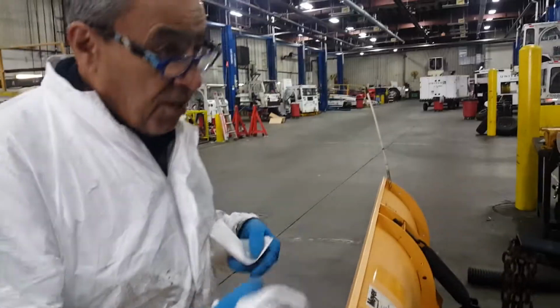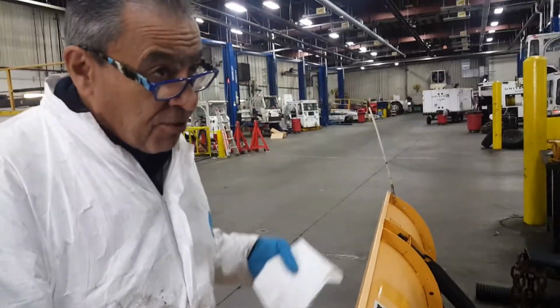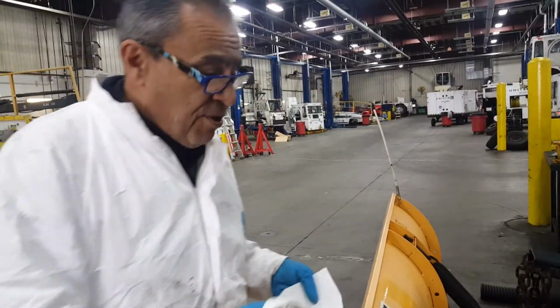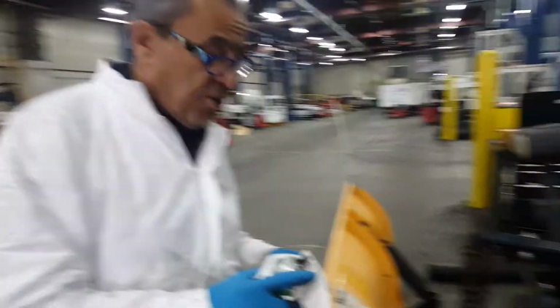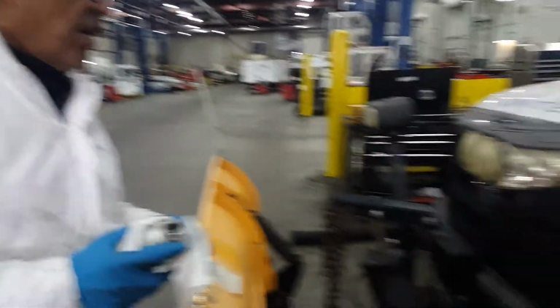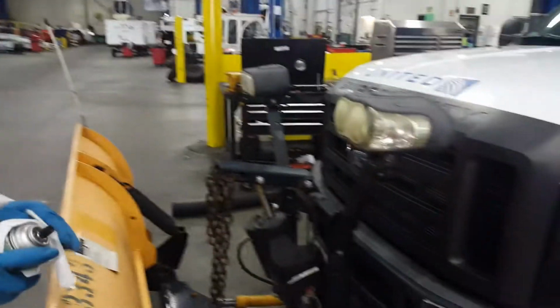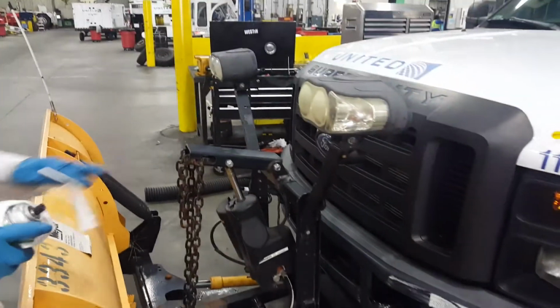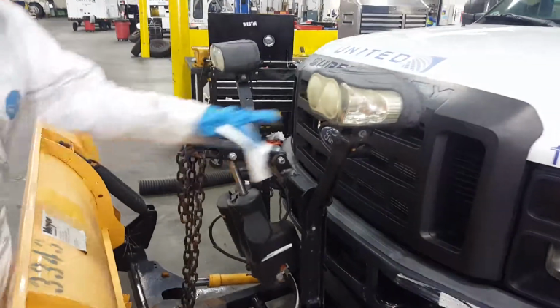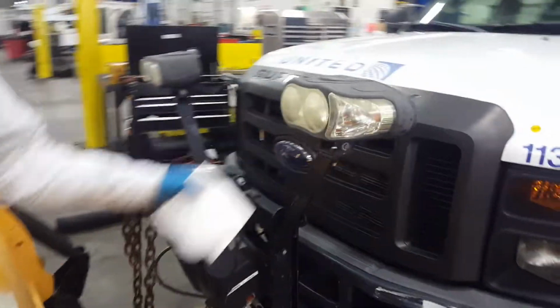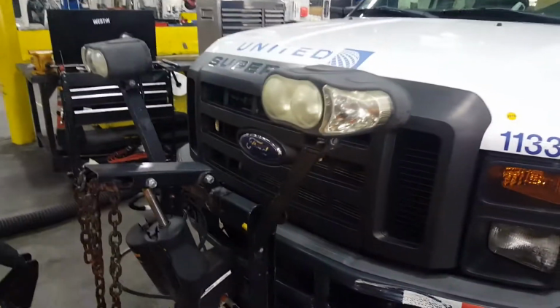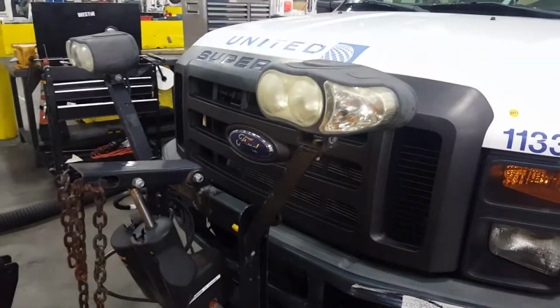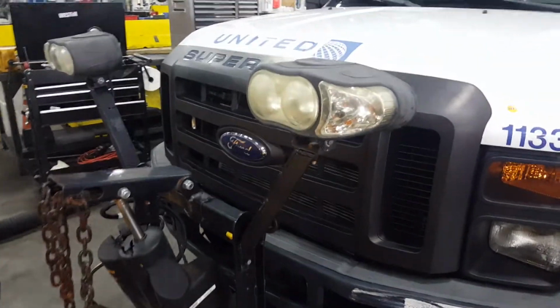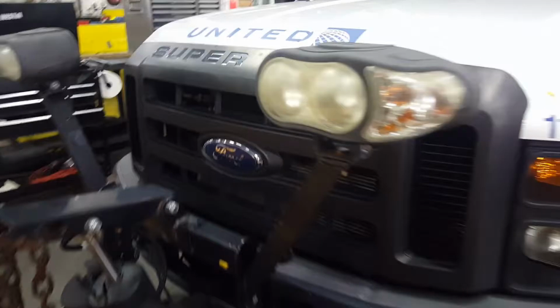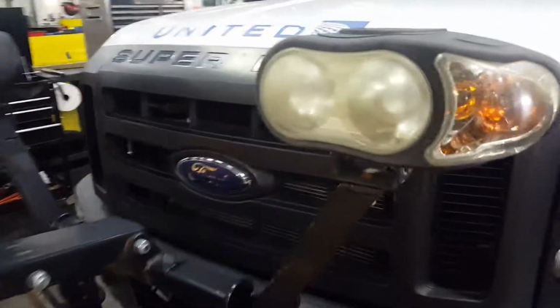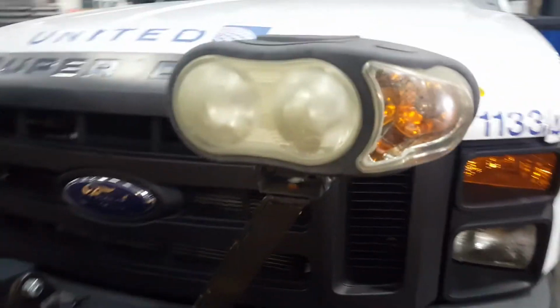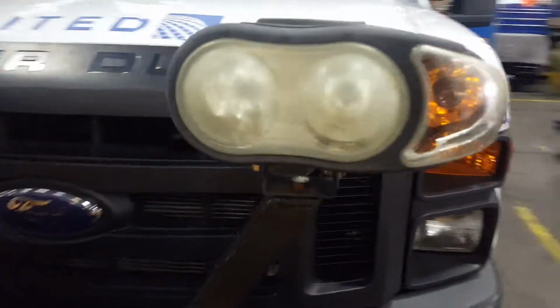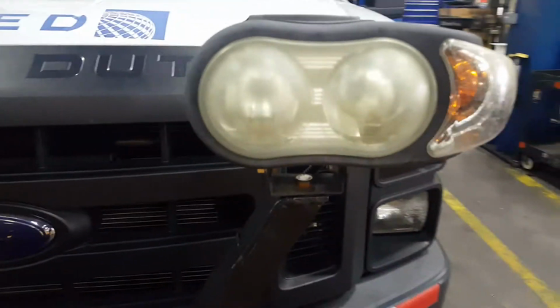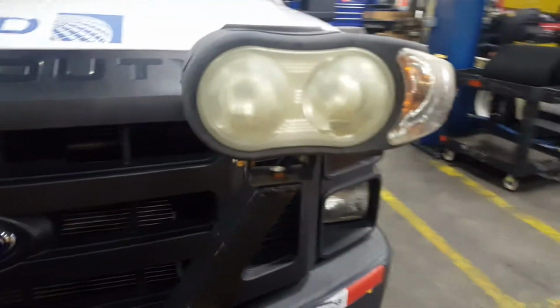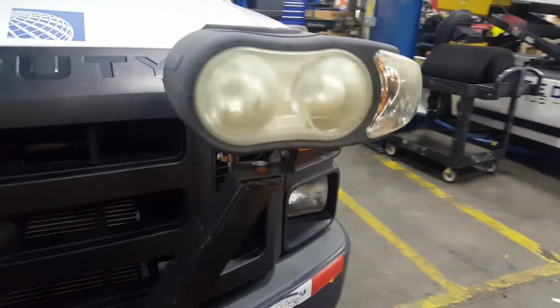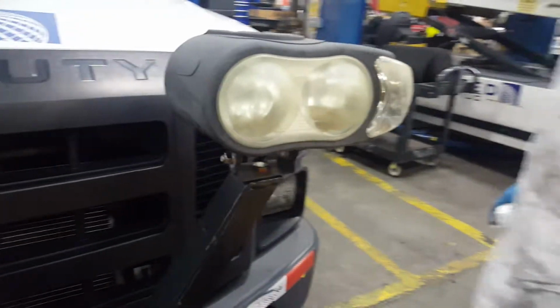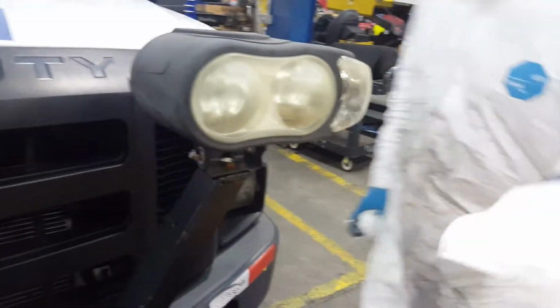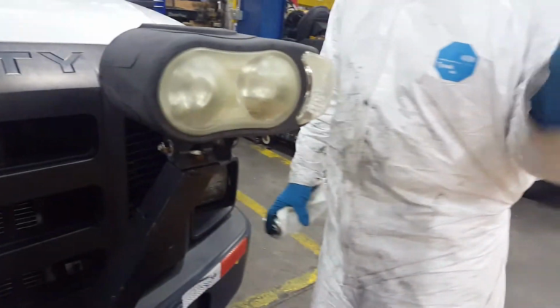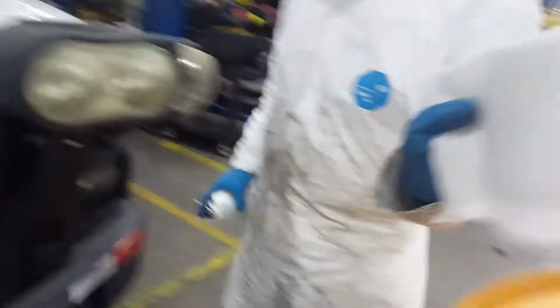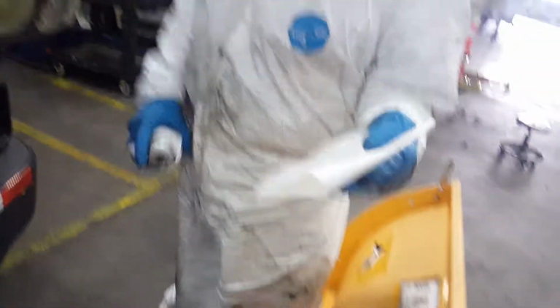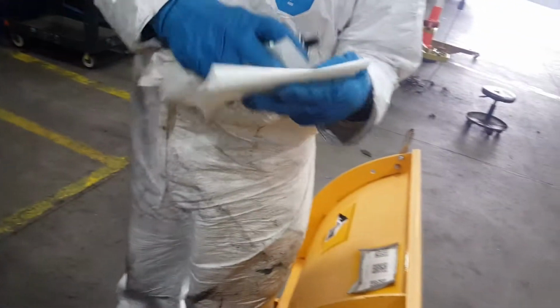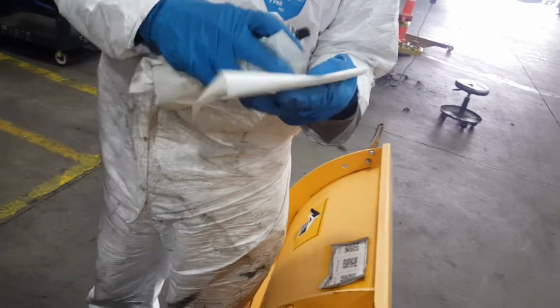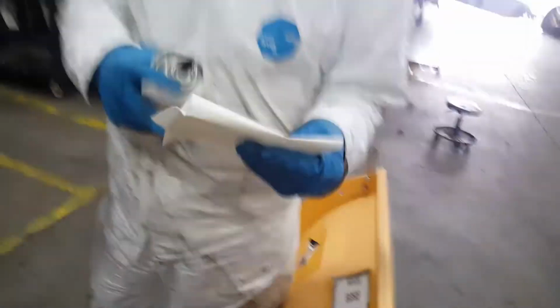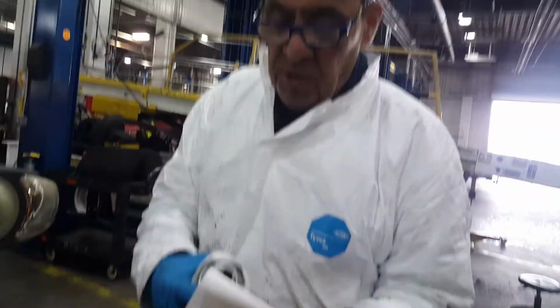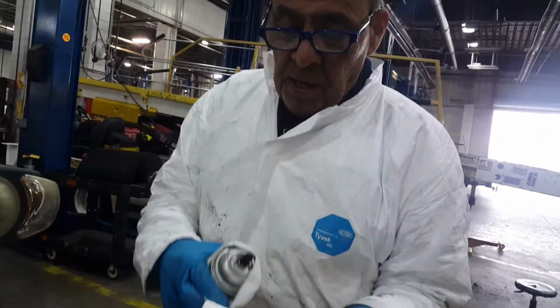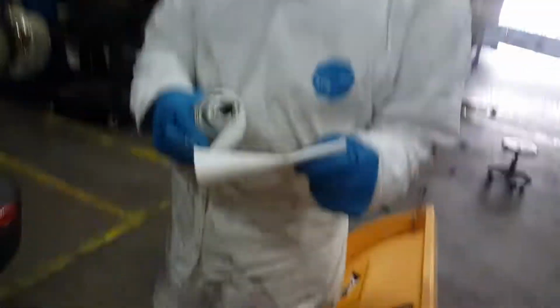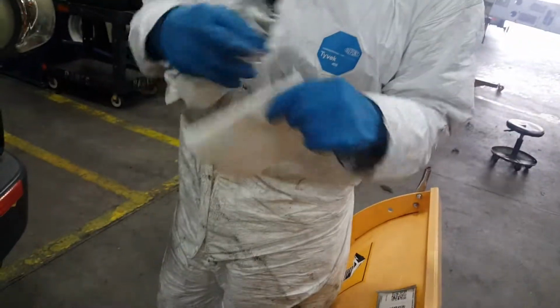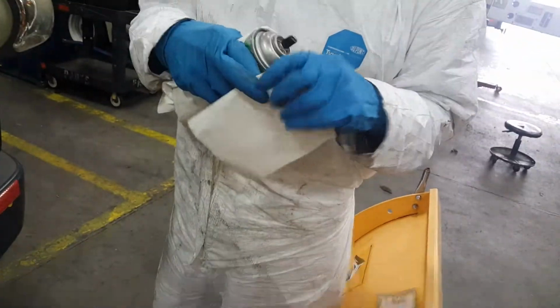I'm going to give you a little demonstration here so you see how it works. Notice how this light is at this very moment. Very important to use the correct wipe. This wipe is manufactured by 3M's, but we also modified it.